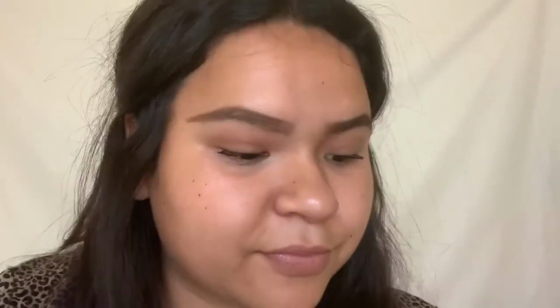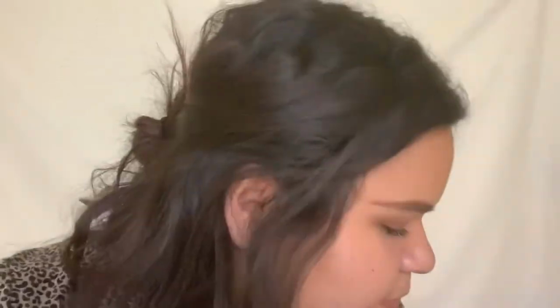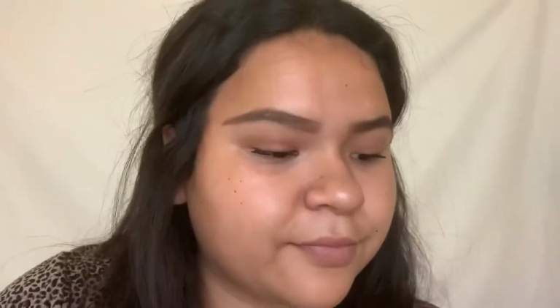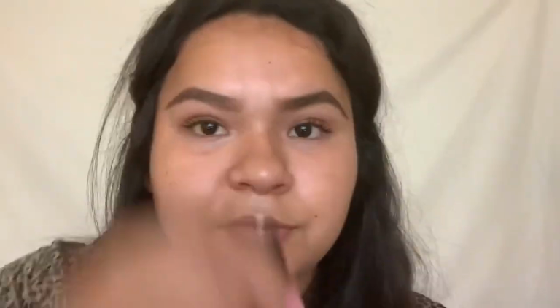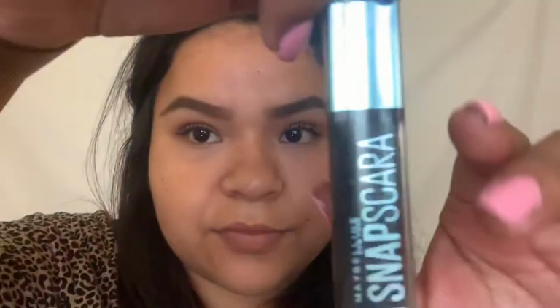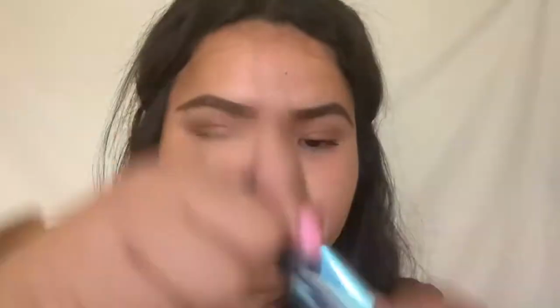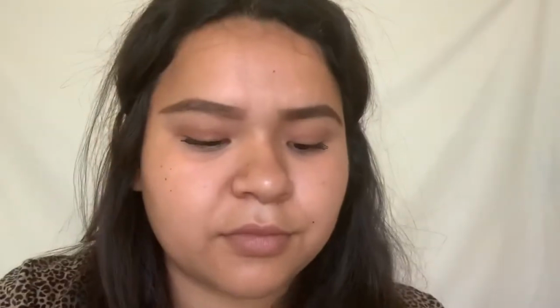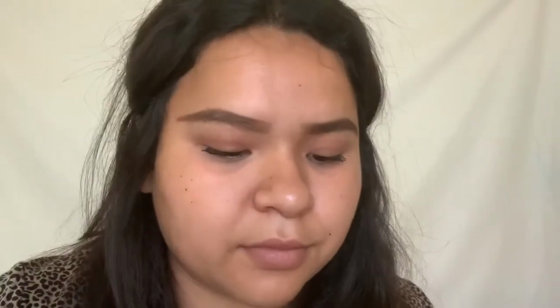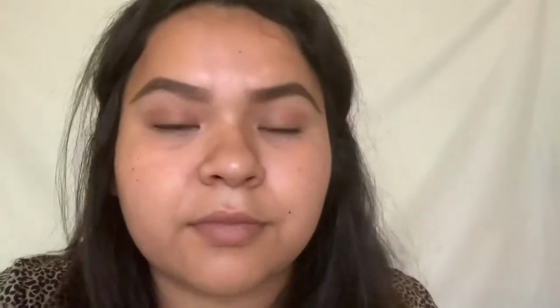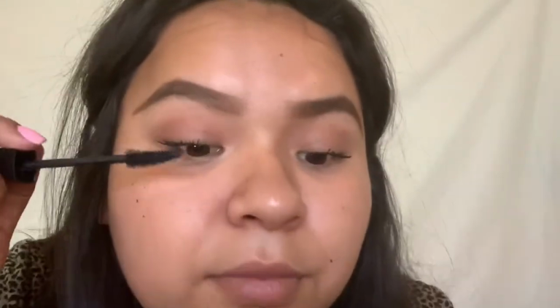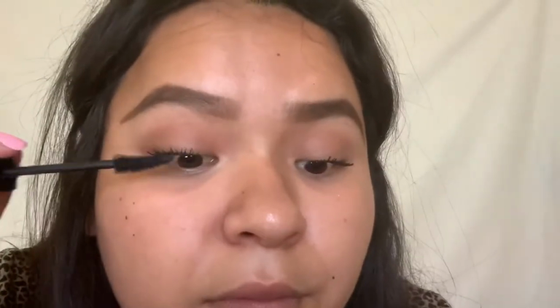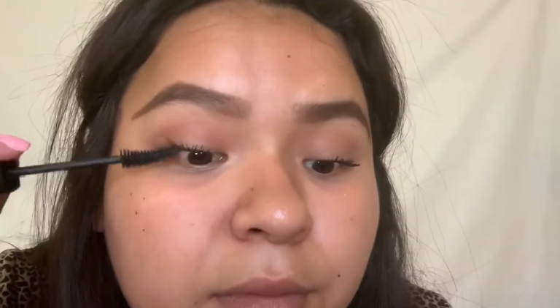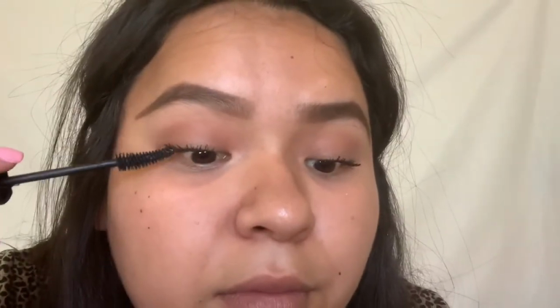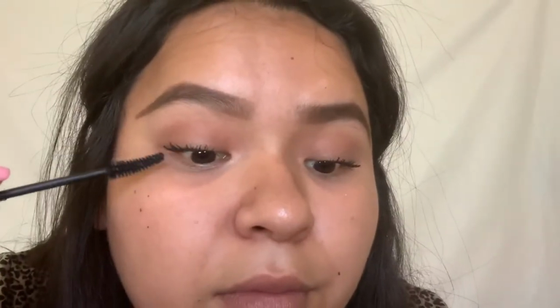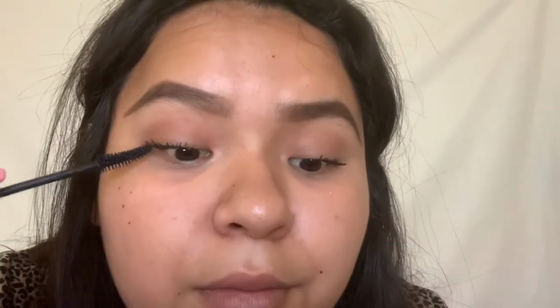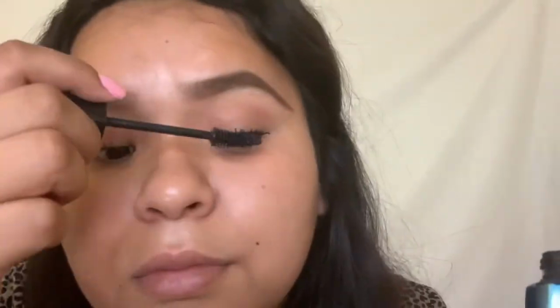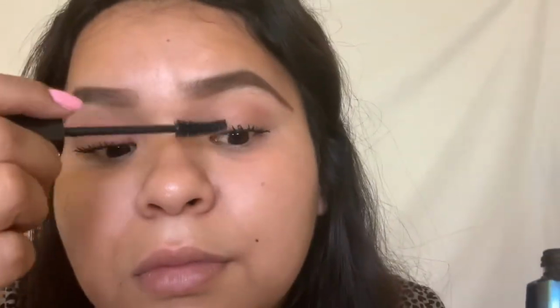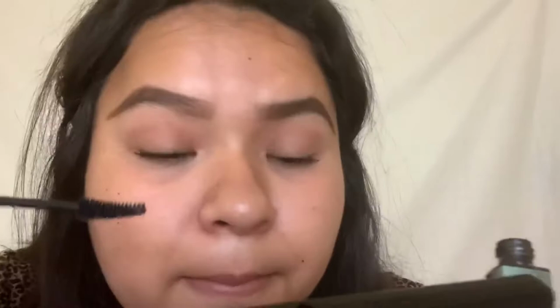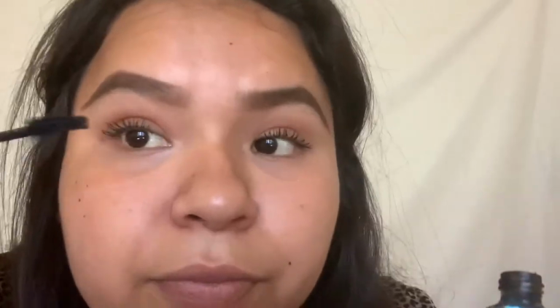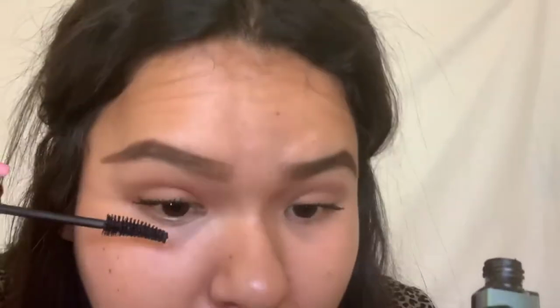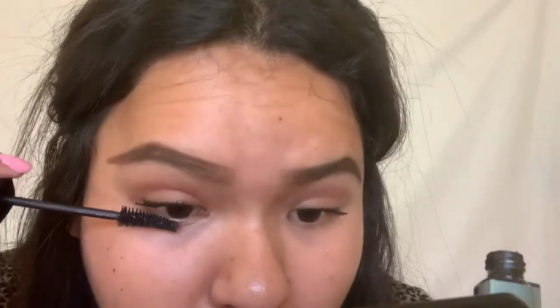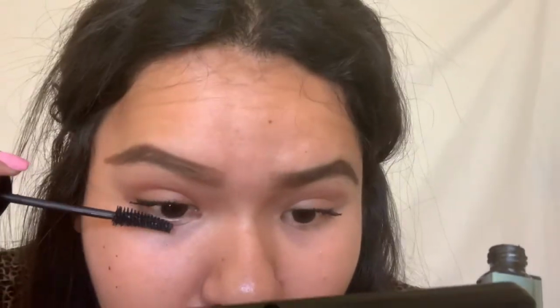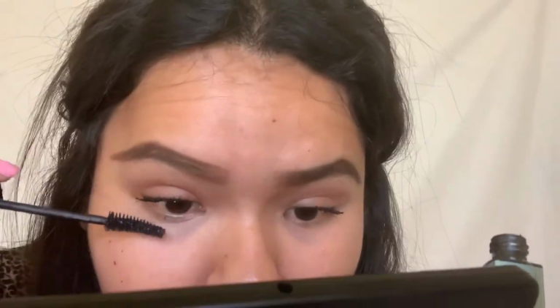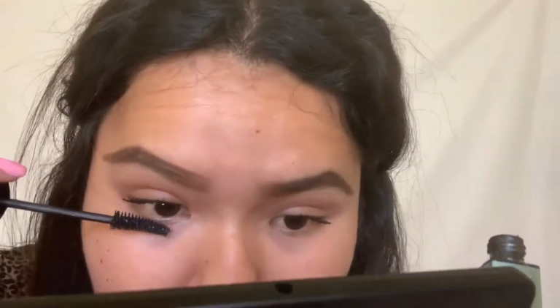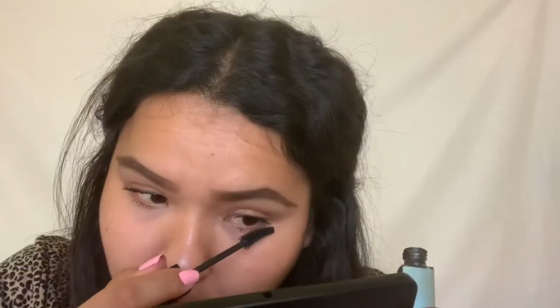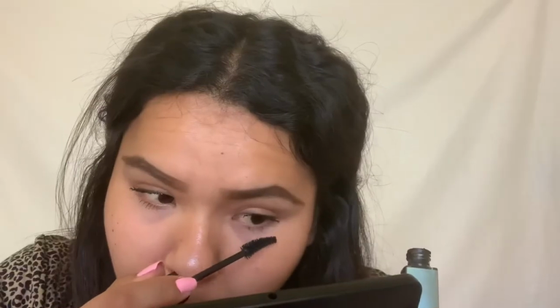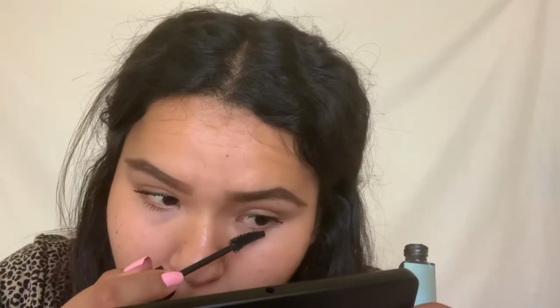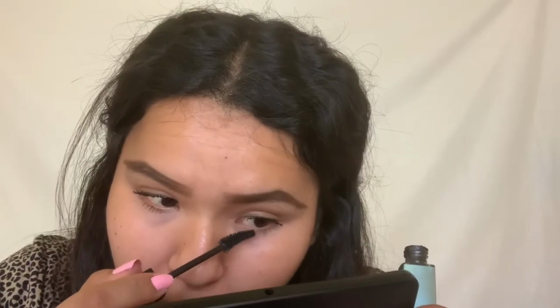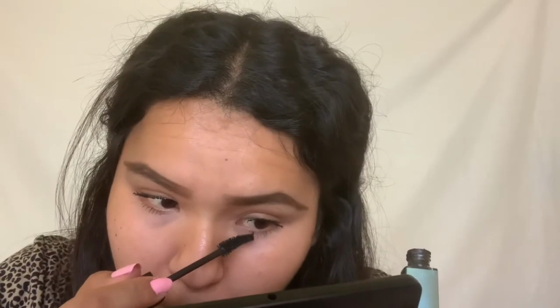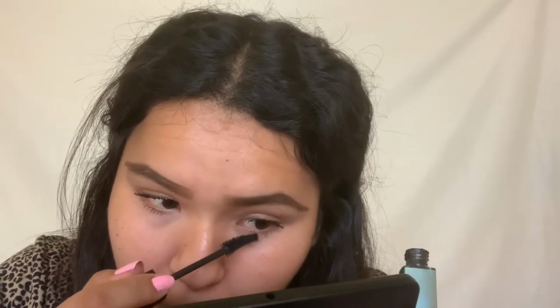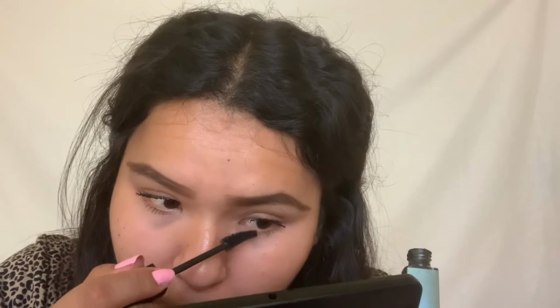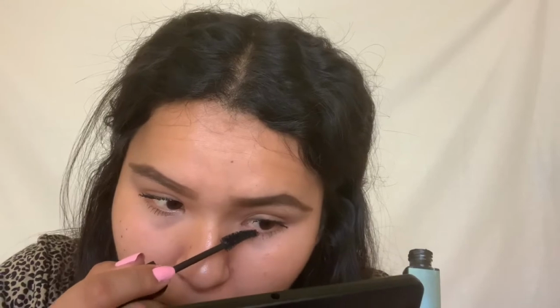I will also use this mascara by Maybelline and put it on my upper lashes as well as my lower lashes to make them look longer.